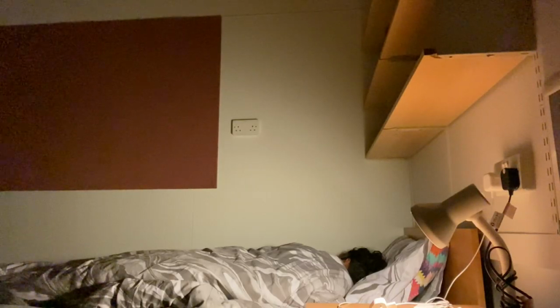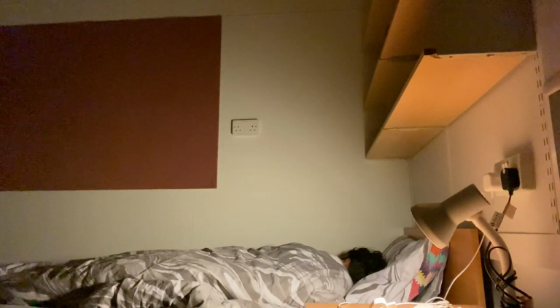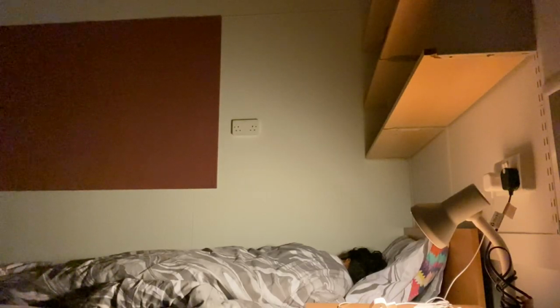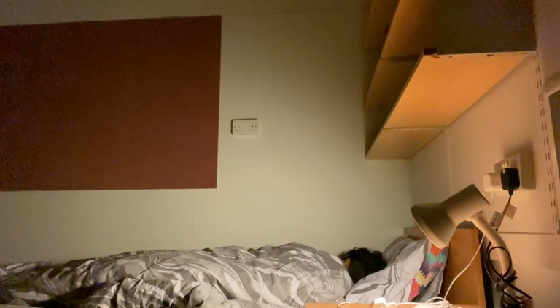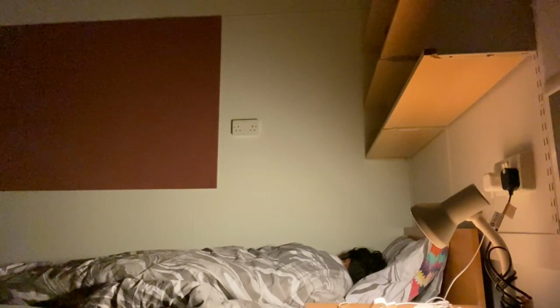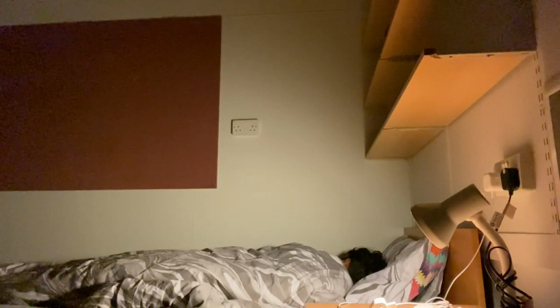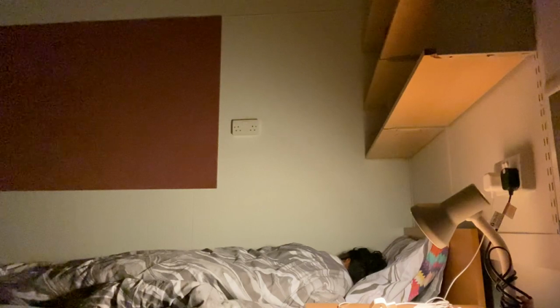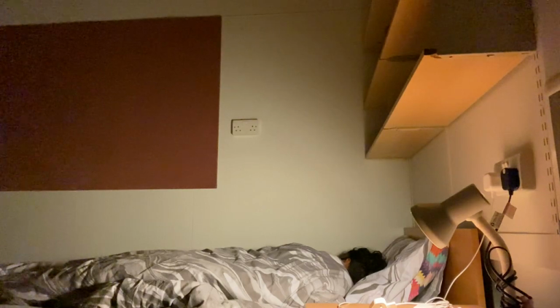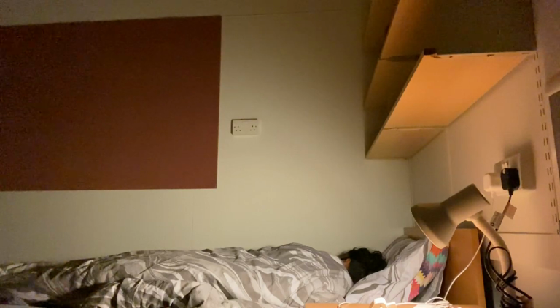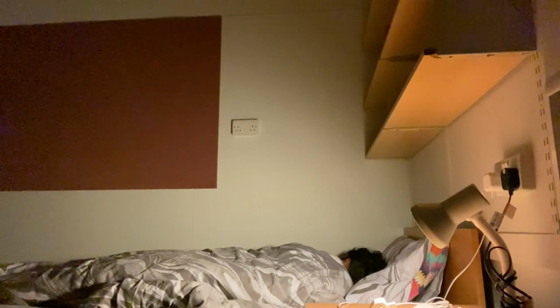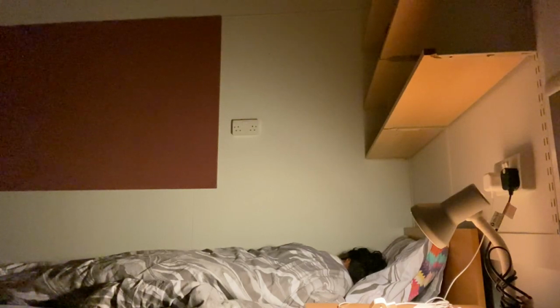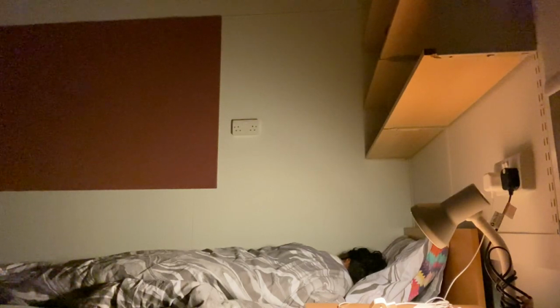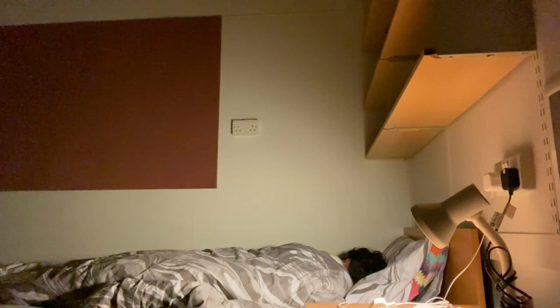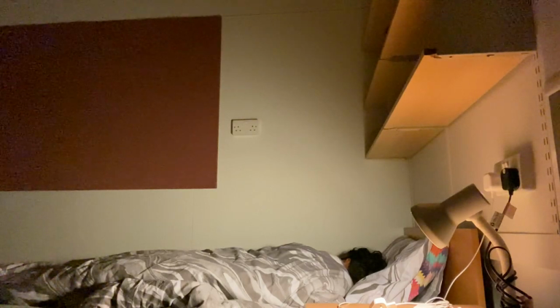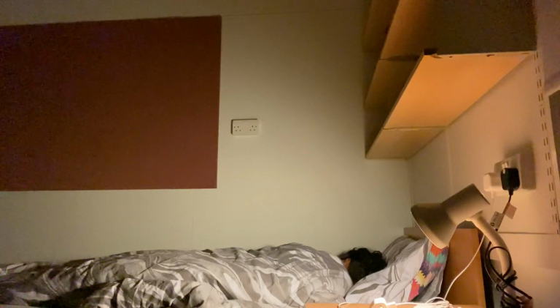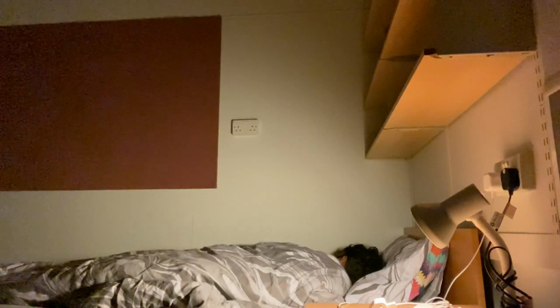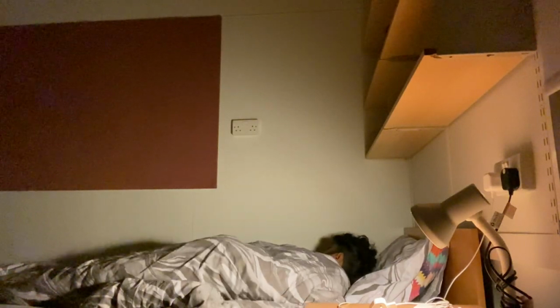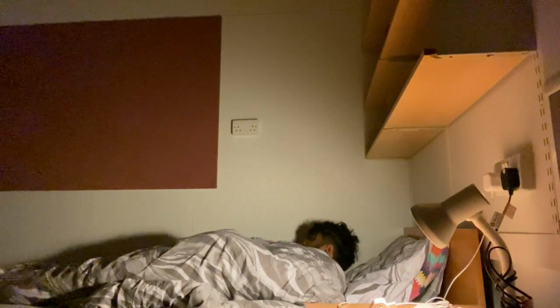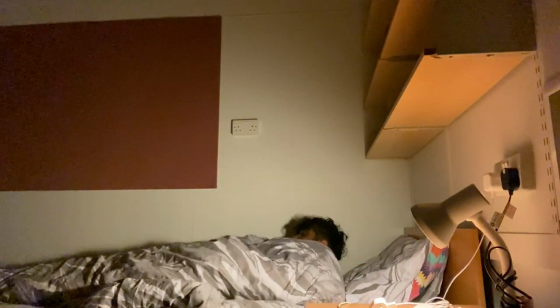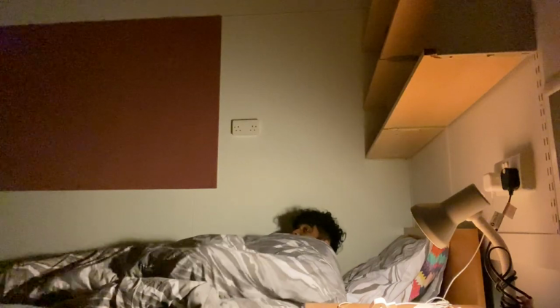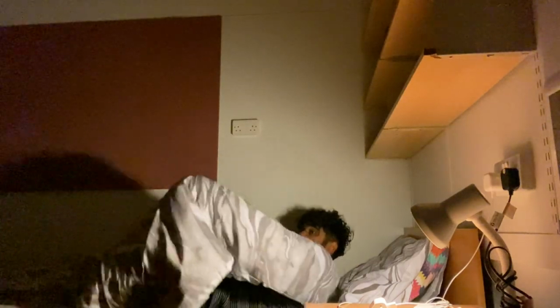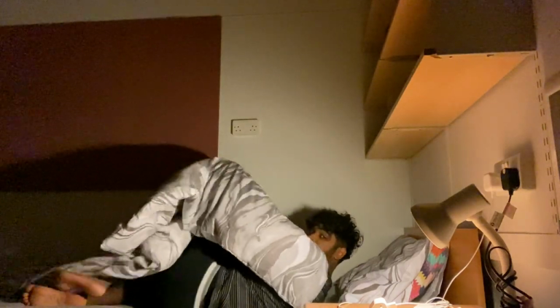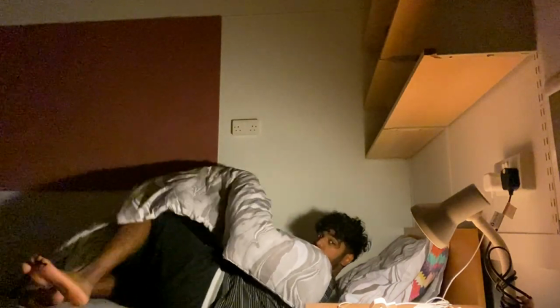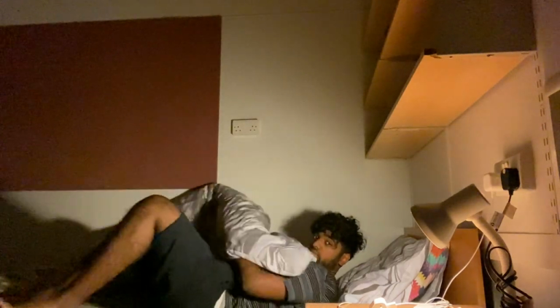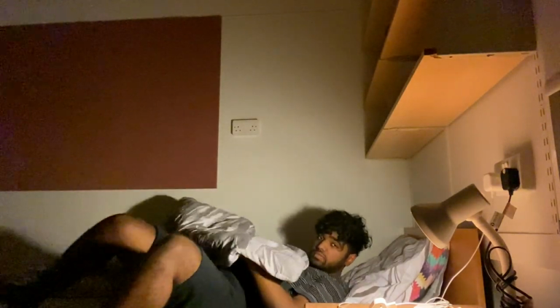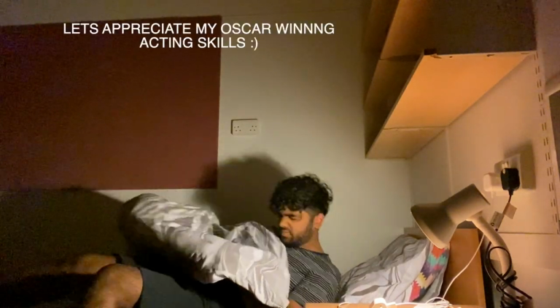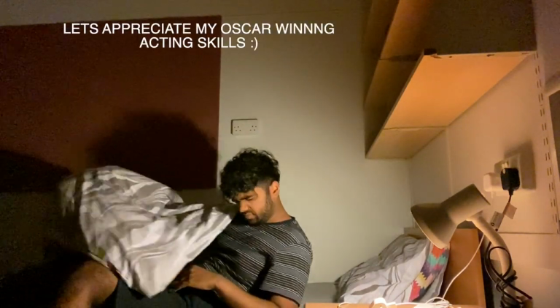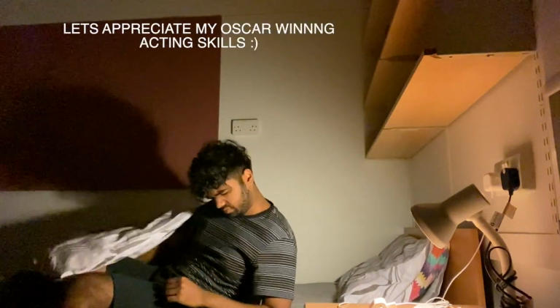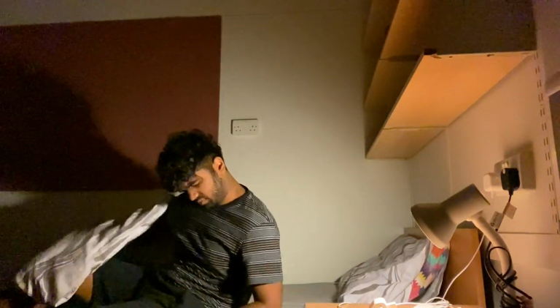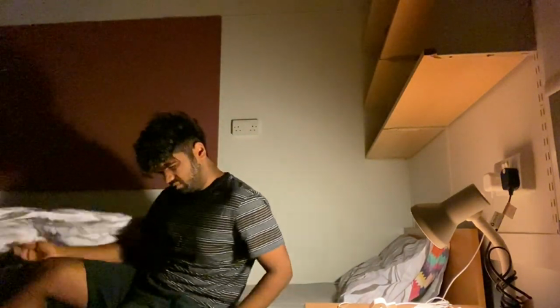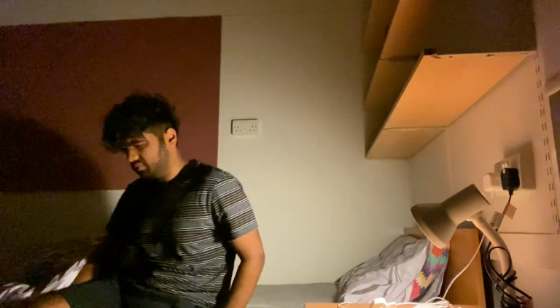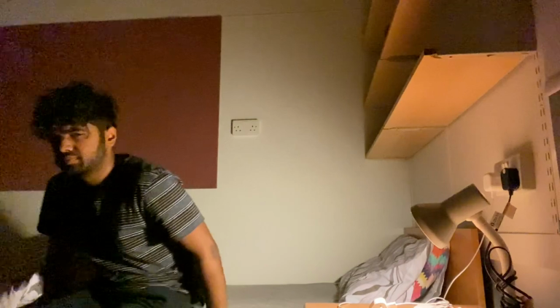Good morning everybody and welcome back to a day in the life of a first year medical student in London. In this video I'll be showing you what I get up to in a typical day of medical school and if medical school is actually as hard as it sounds.